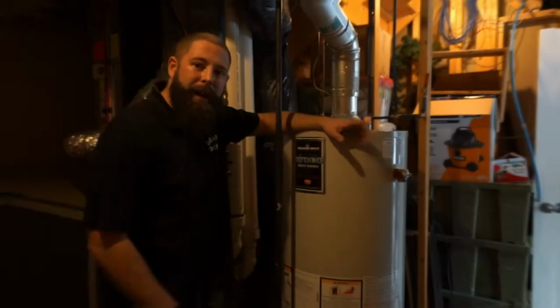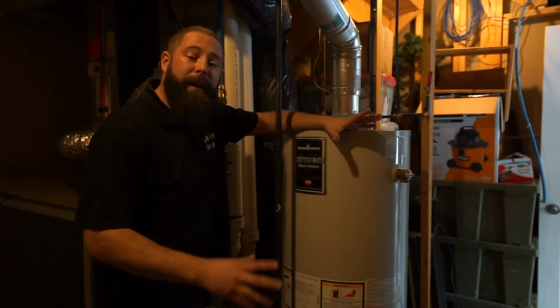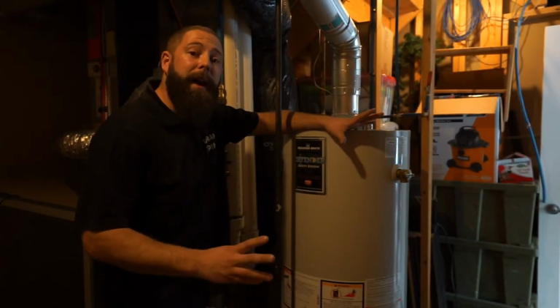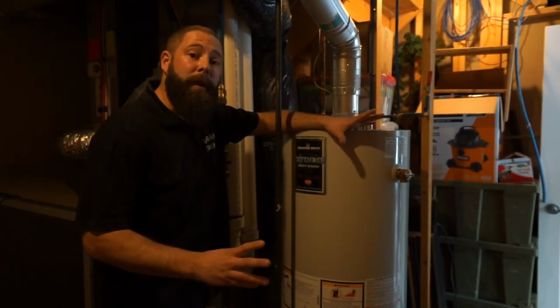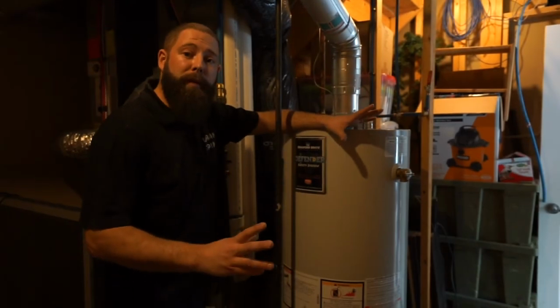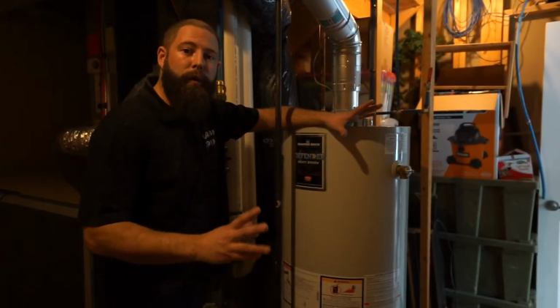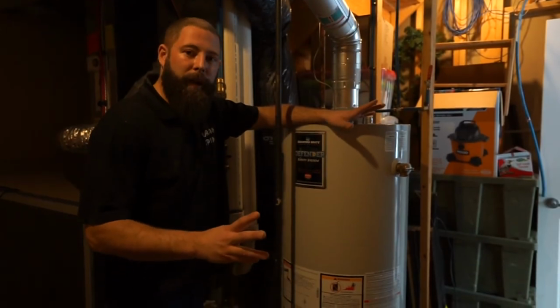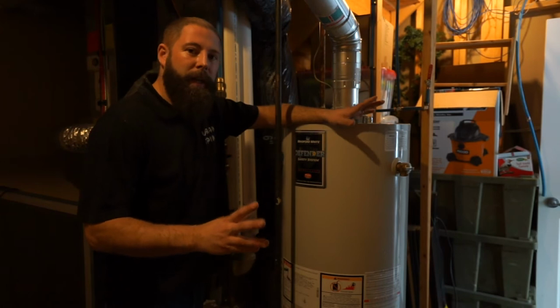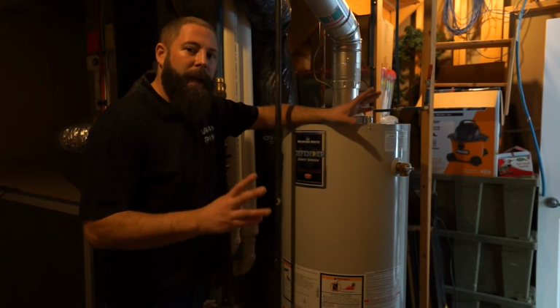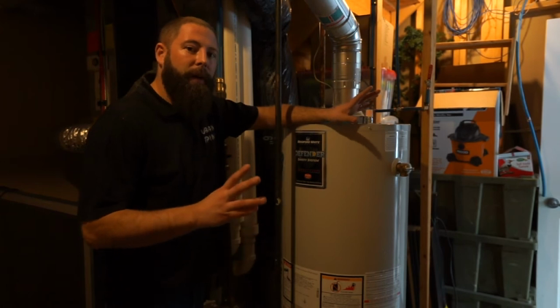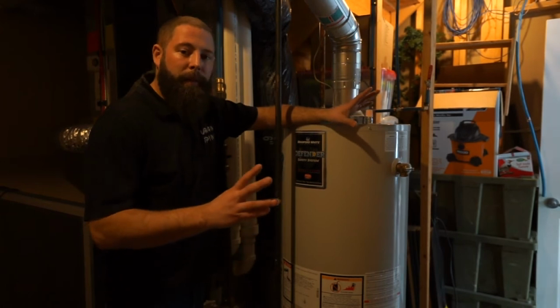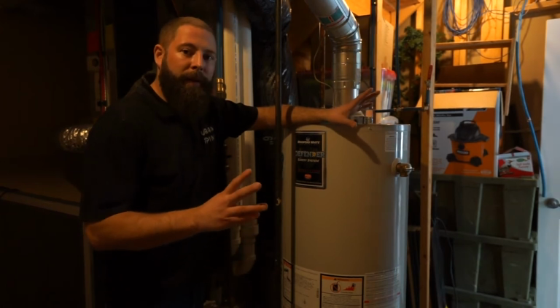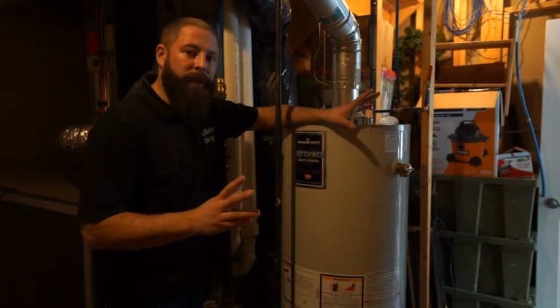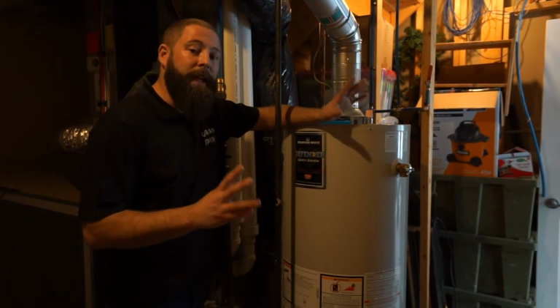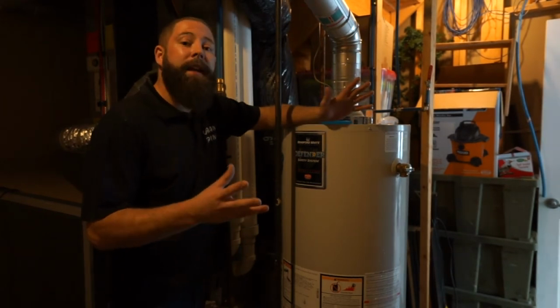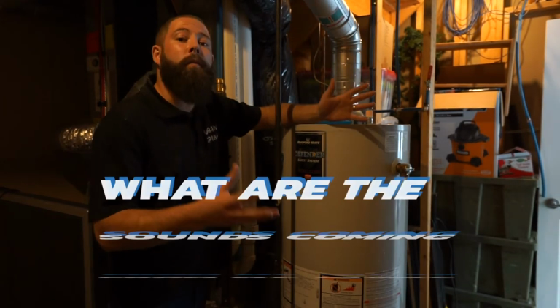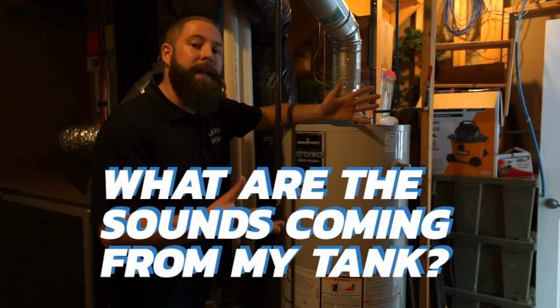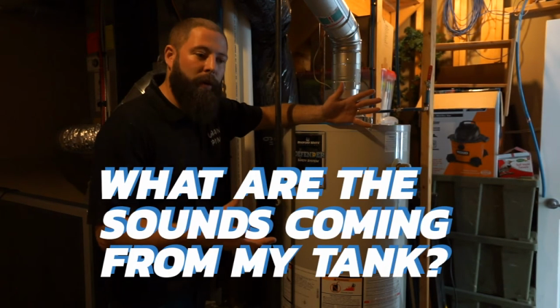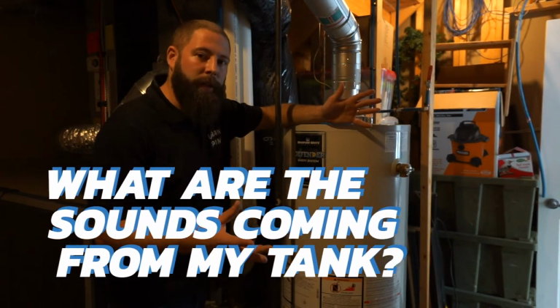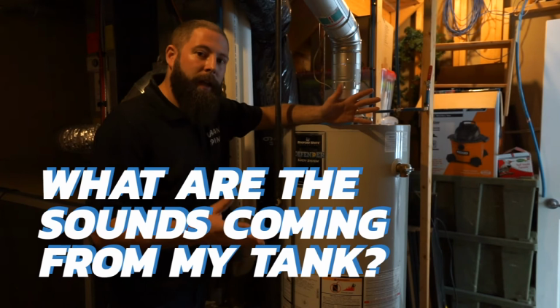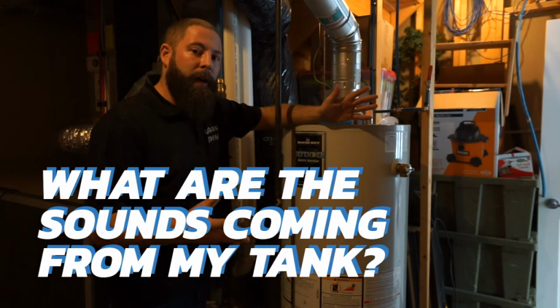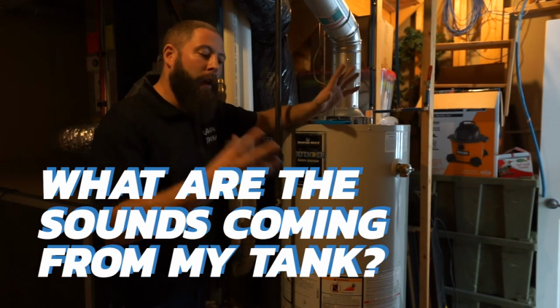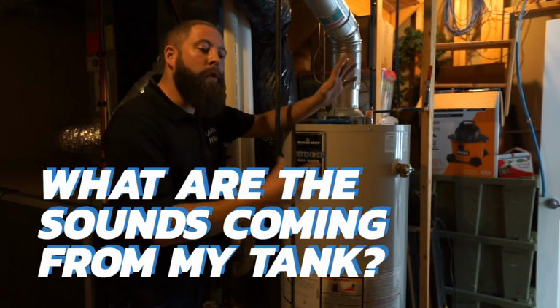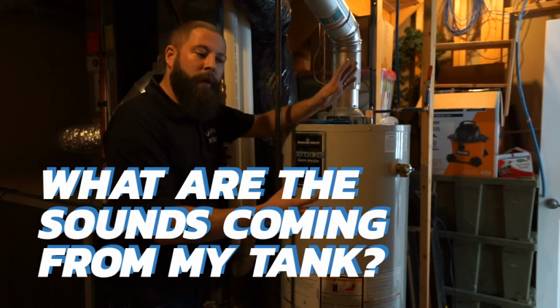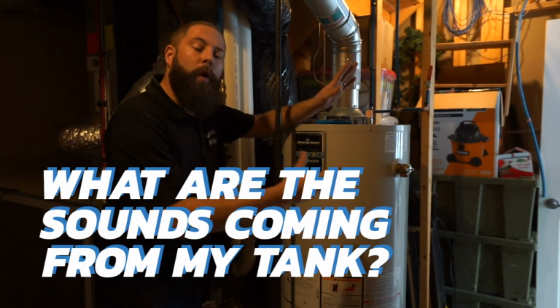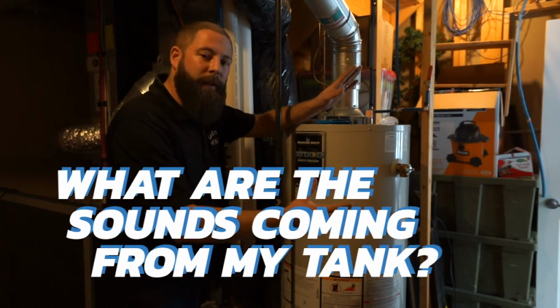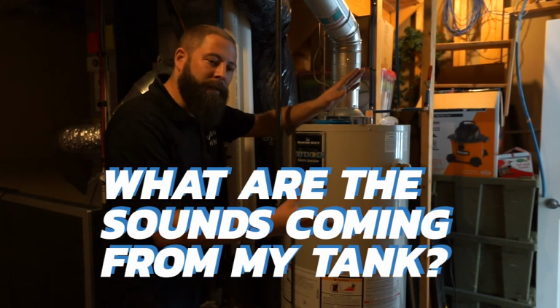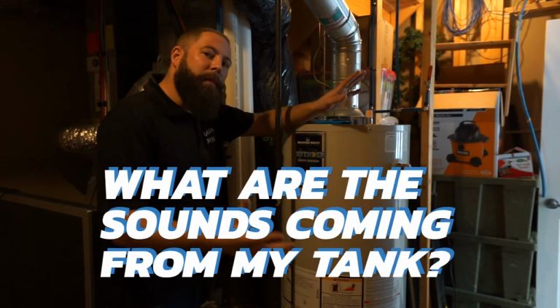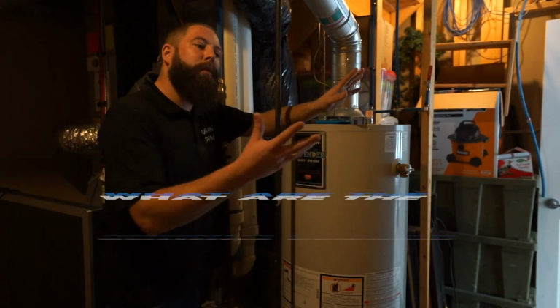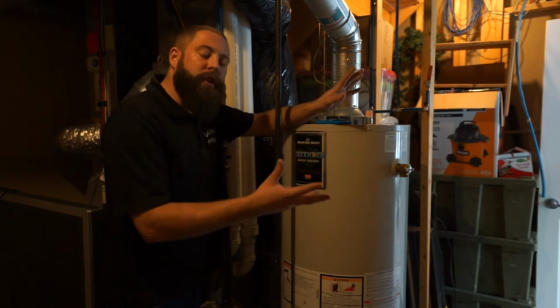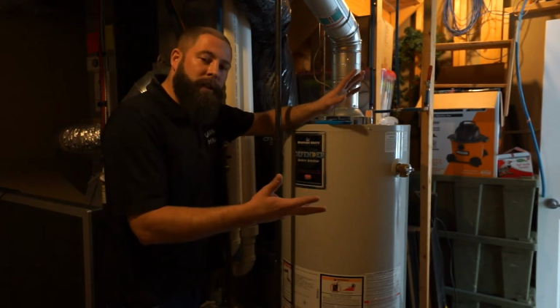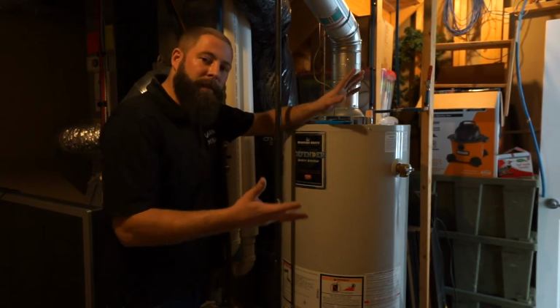I'm expert plumber Graham Drew with Urban Piping. A couple people have messaged in saying that they hear some weird sounds from their hot water tanks. A lot of new hot water tanks won't make those sounds, but previous generations of them did.